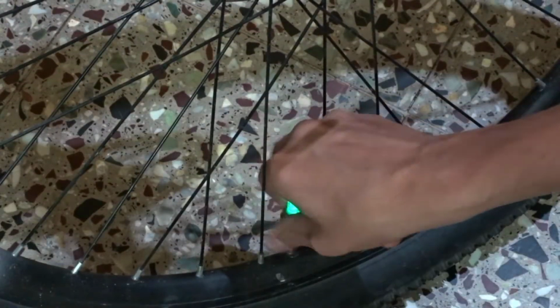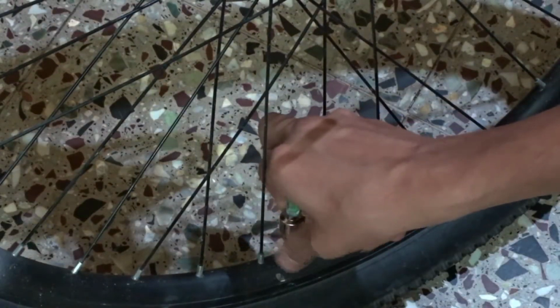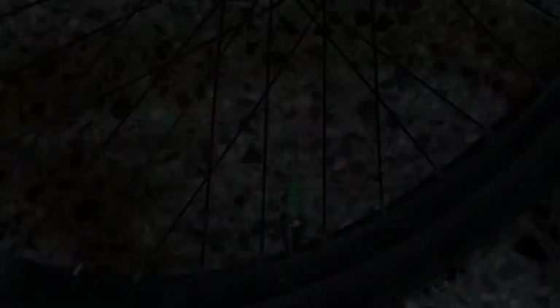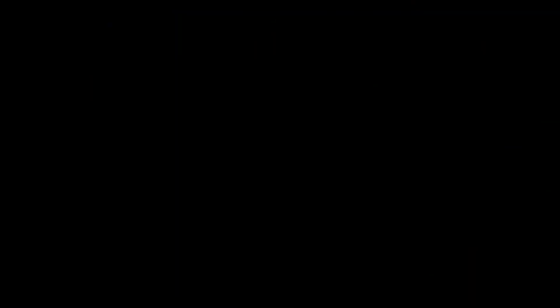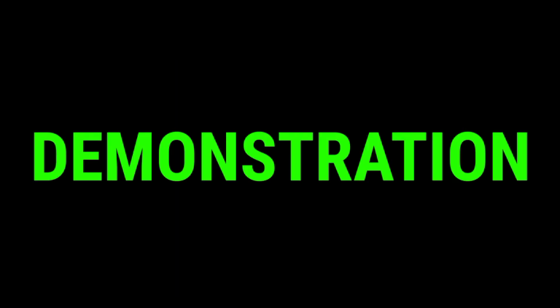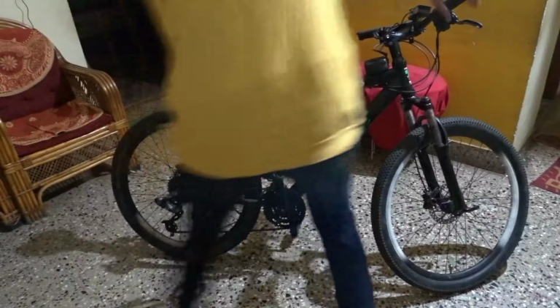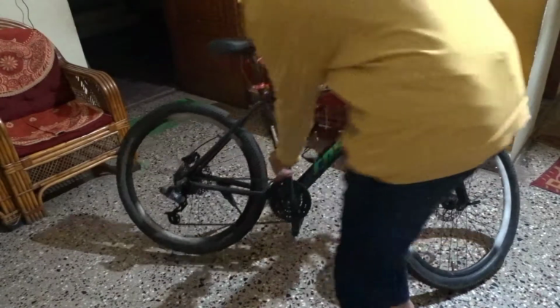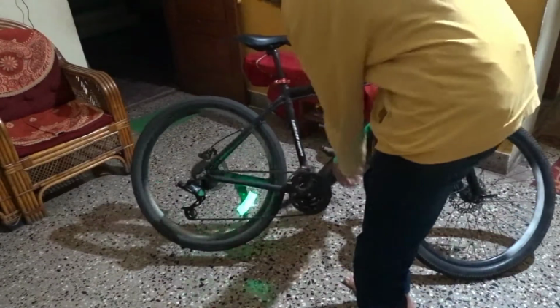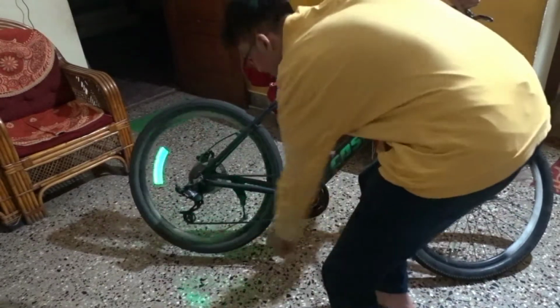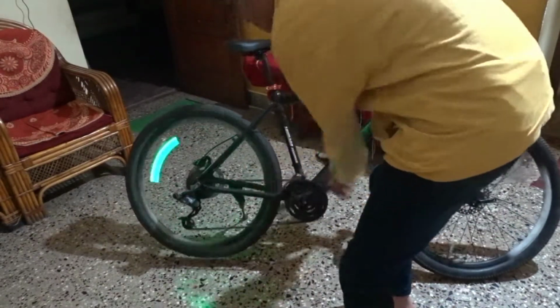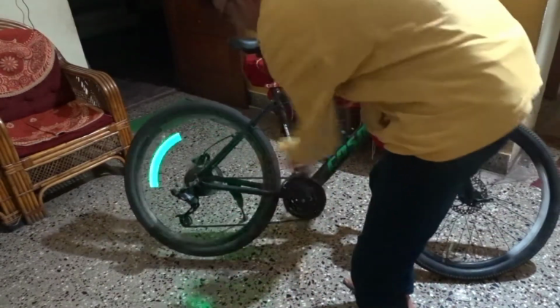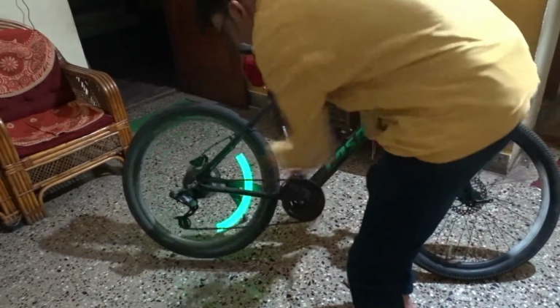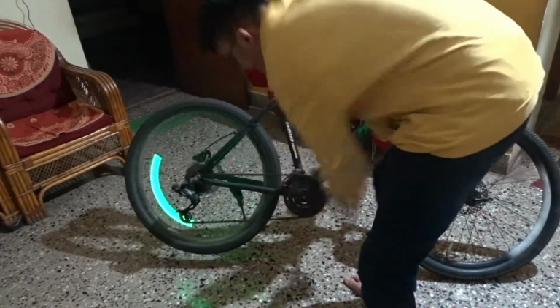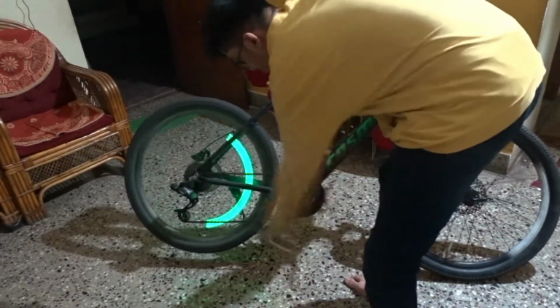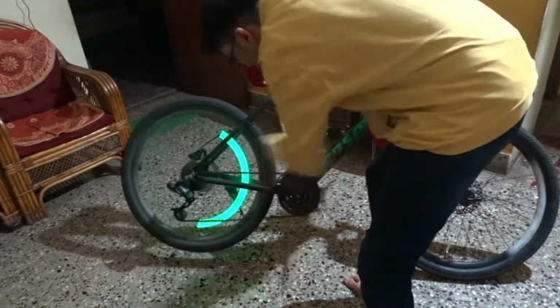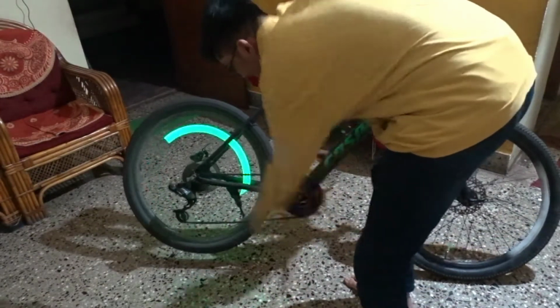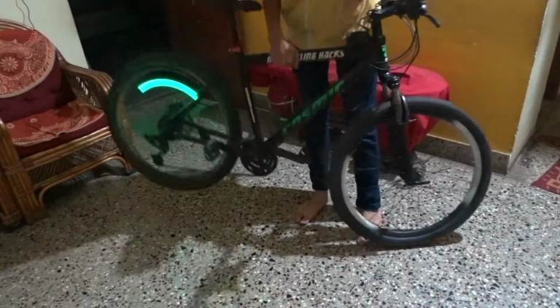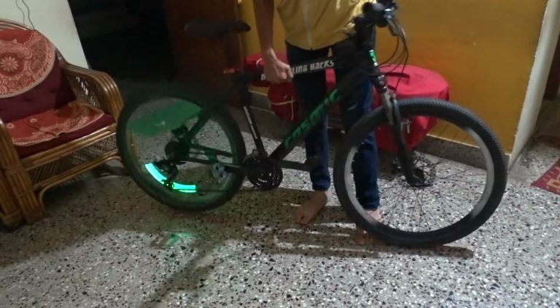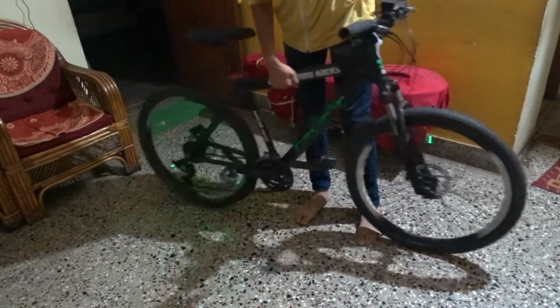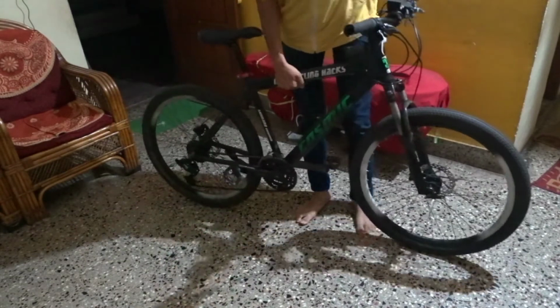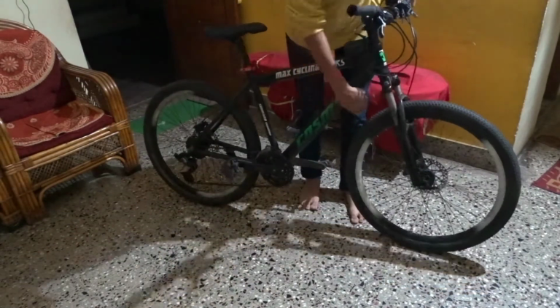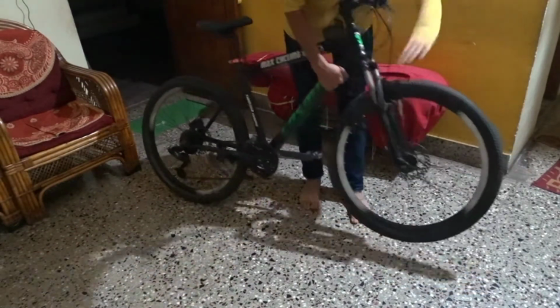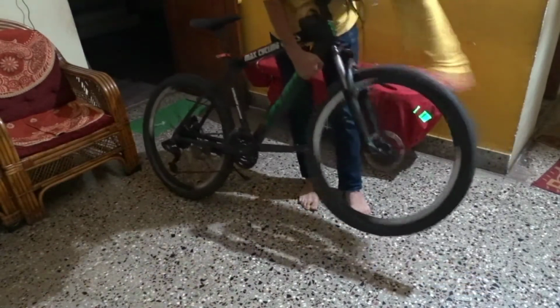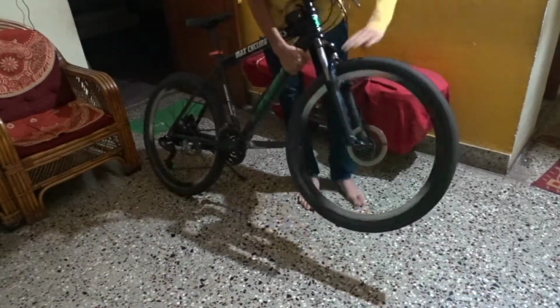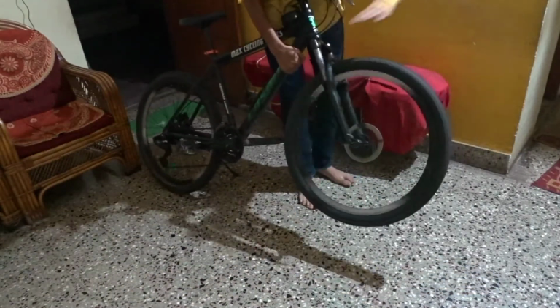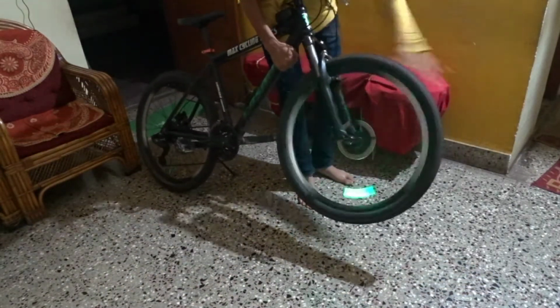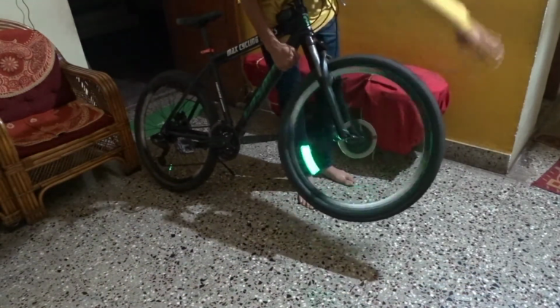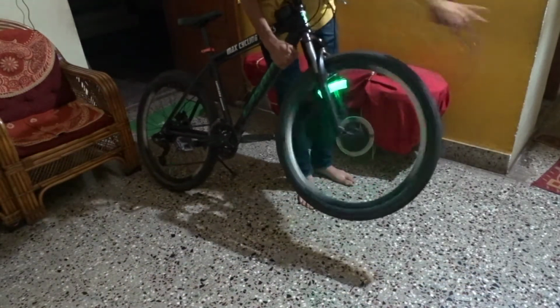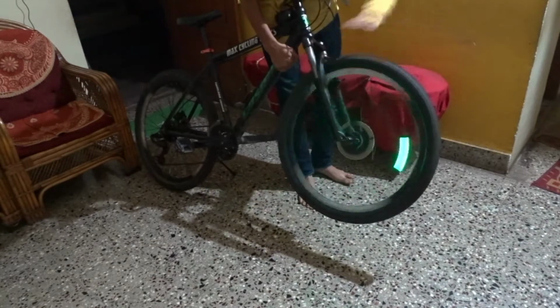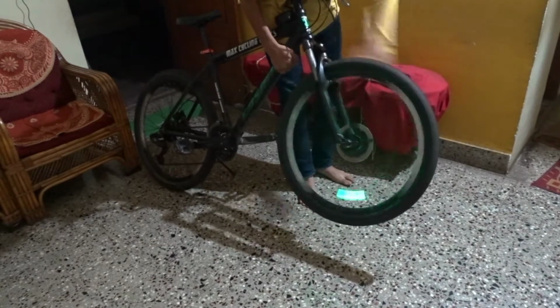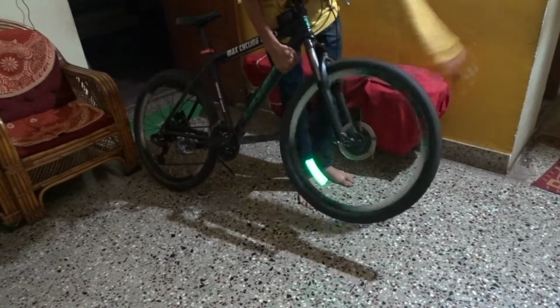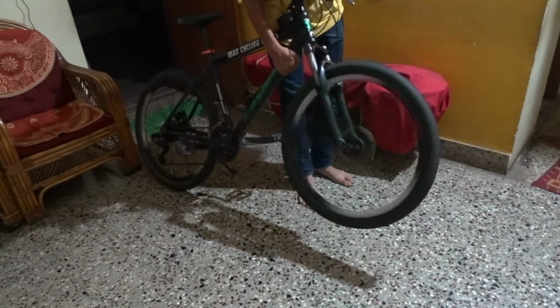If I touch it, it starts glowing. Let's give it a spin. It depends on what kind of speed you are in. If you are really a good sprinter, it's going to glow like hell. The front one is also working. It looks lovely.